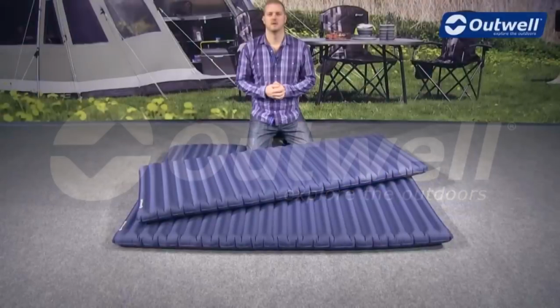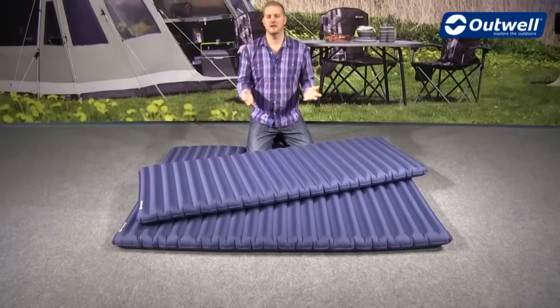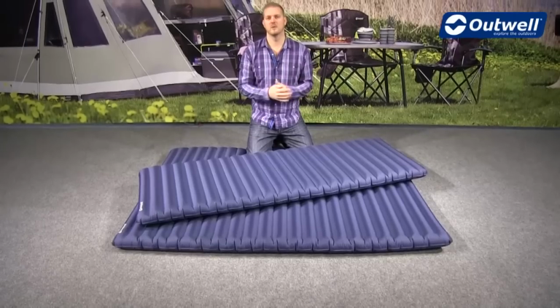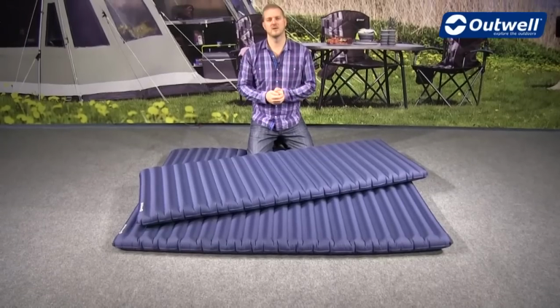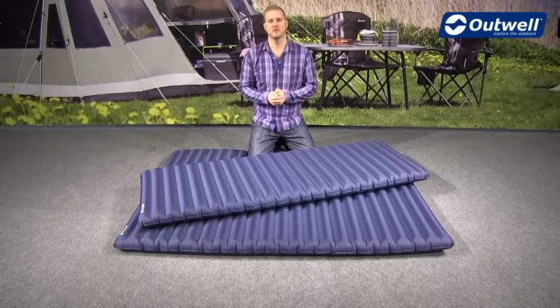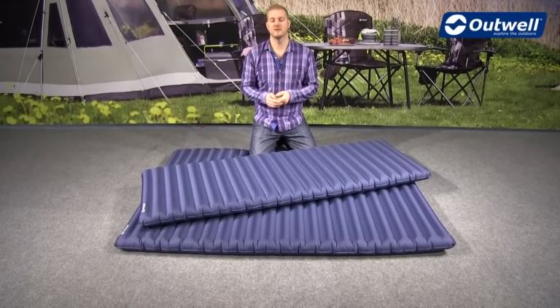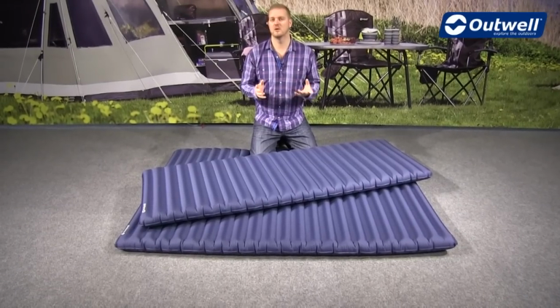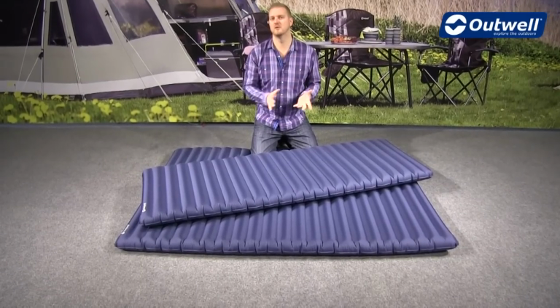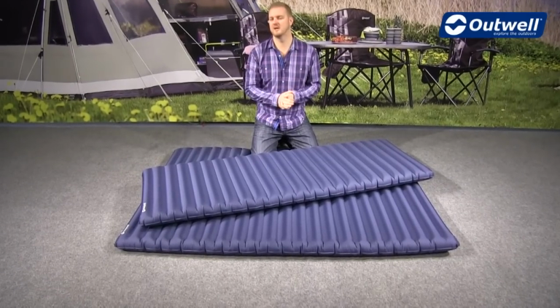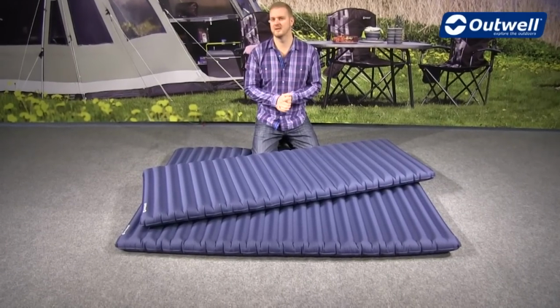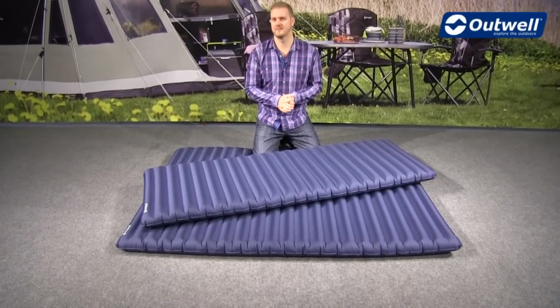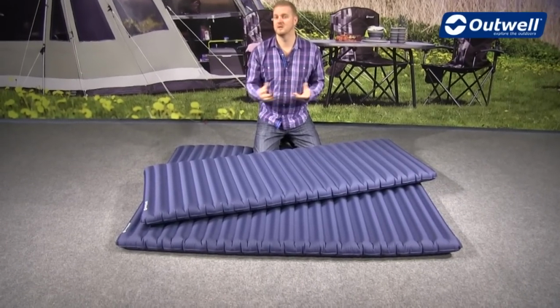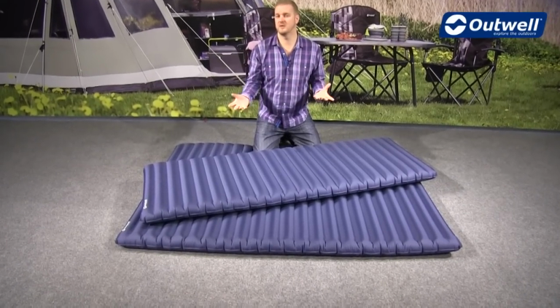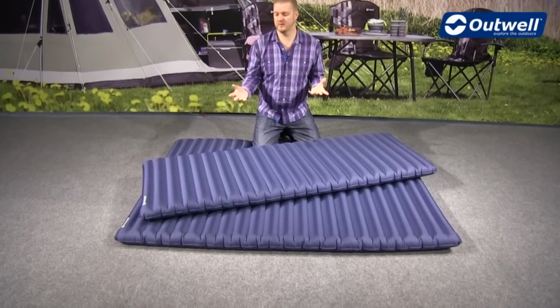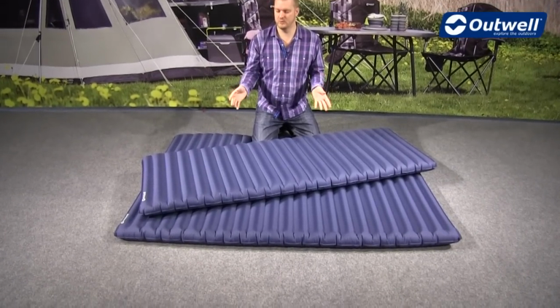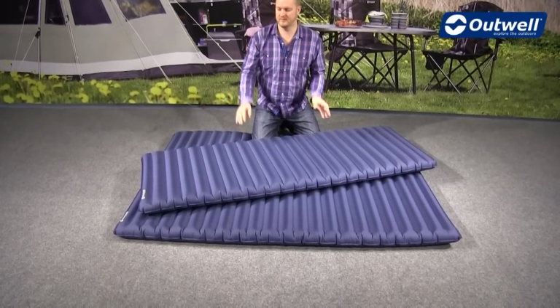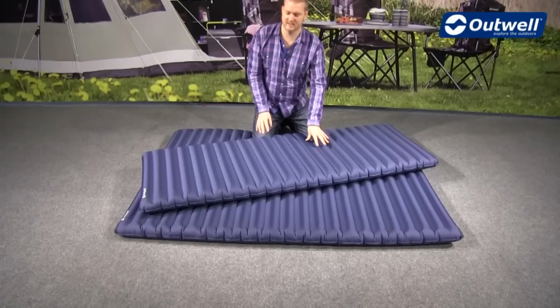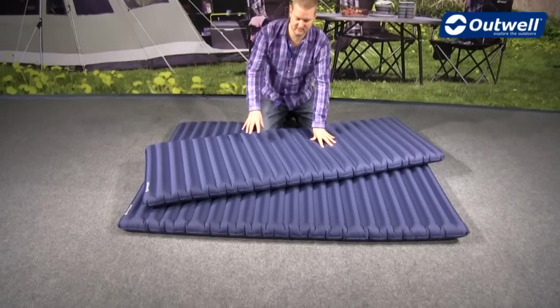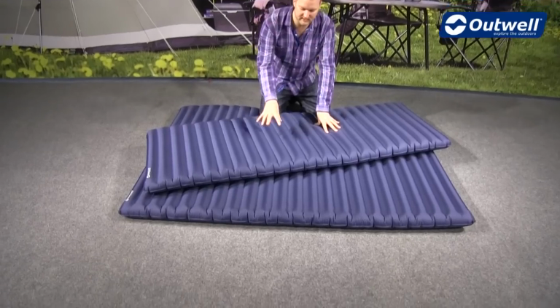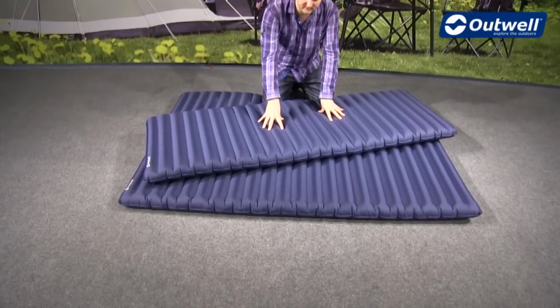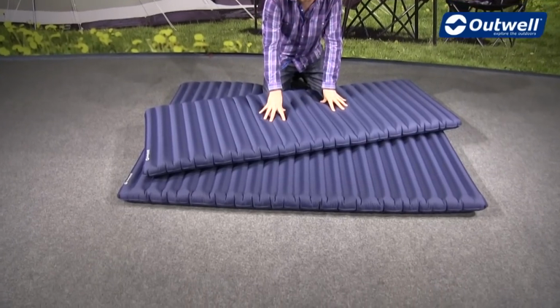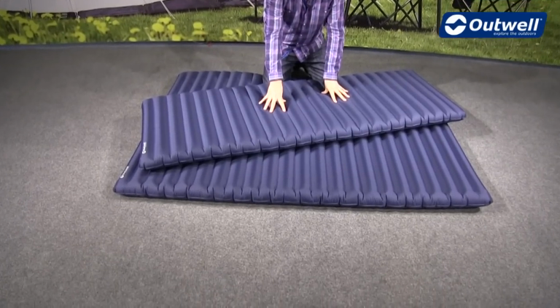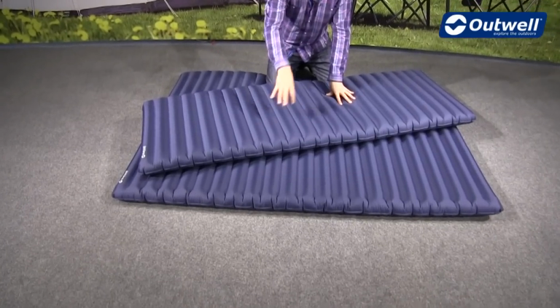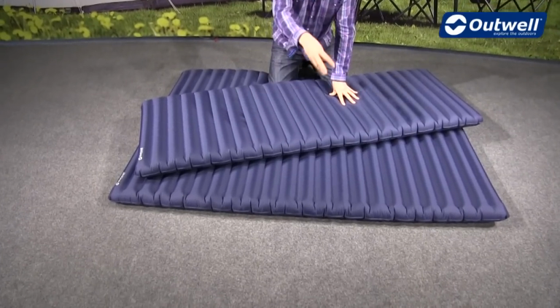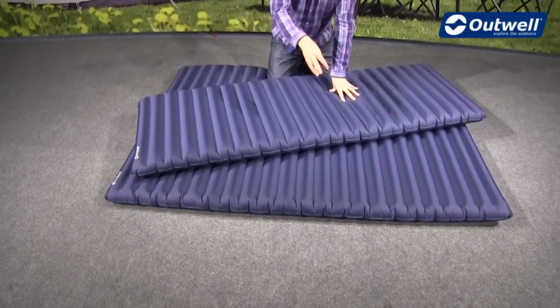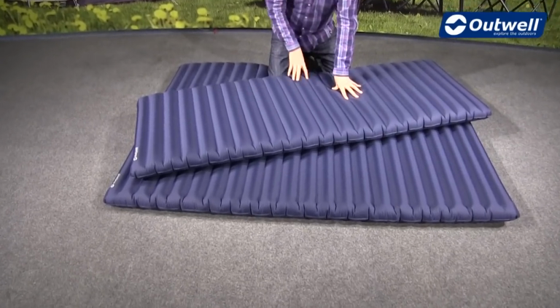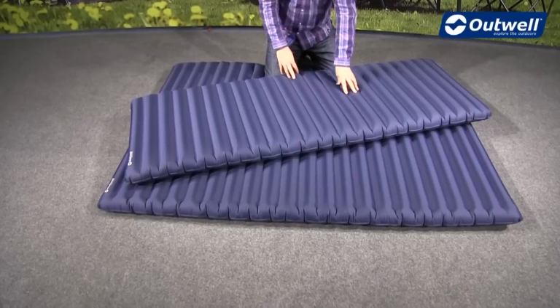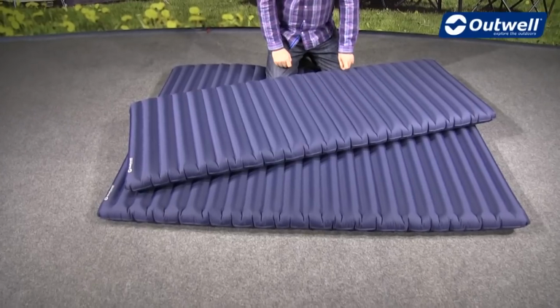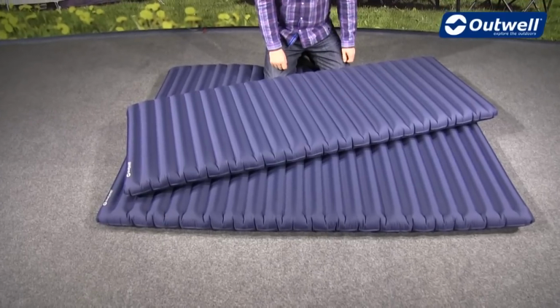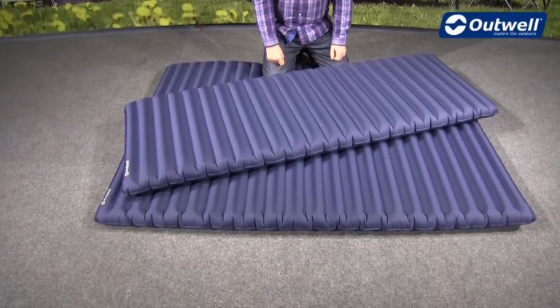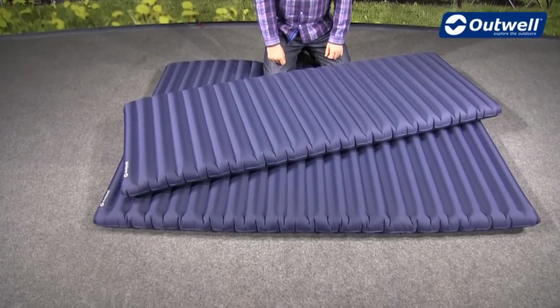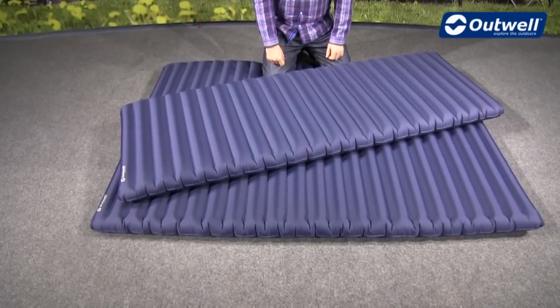Hi and welcome to Outwell and to our real airbeds. These are available in two different sizes, so we have the single on top here and there's also a double version underneath as well.